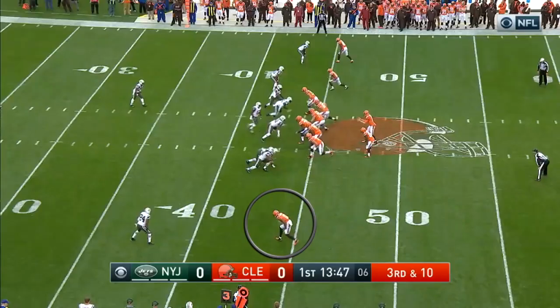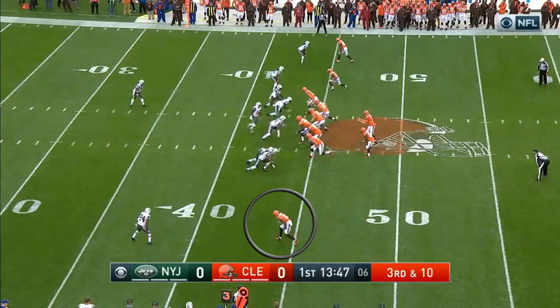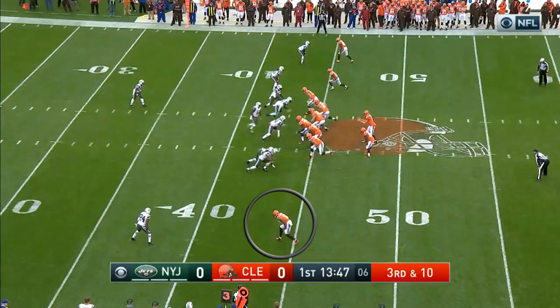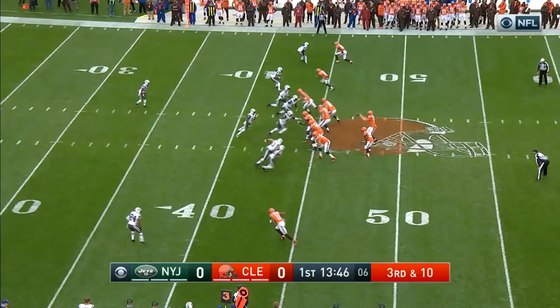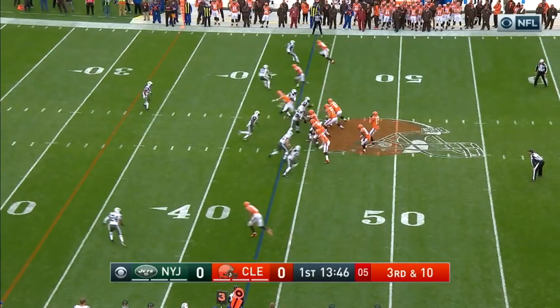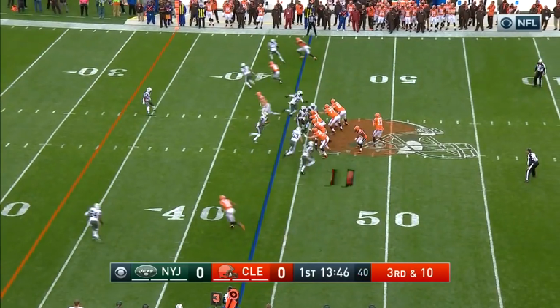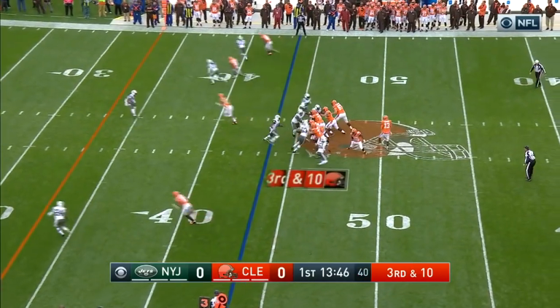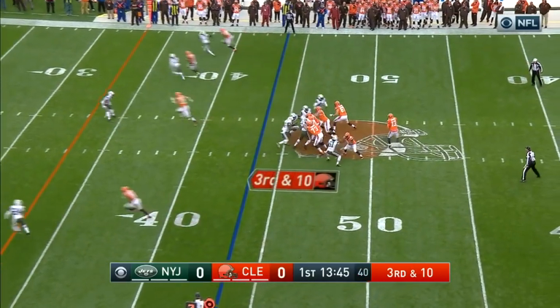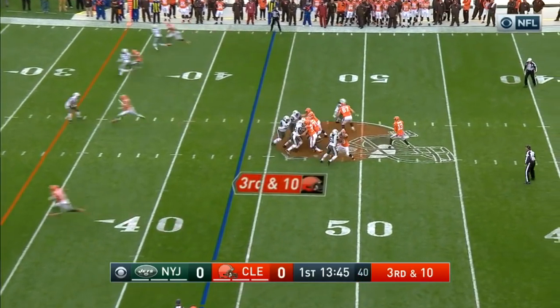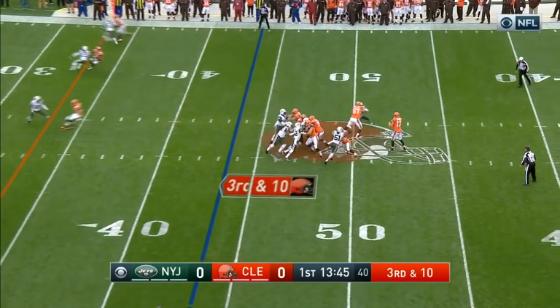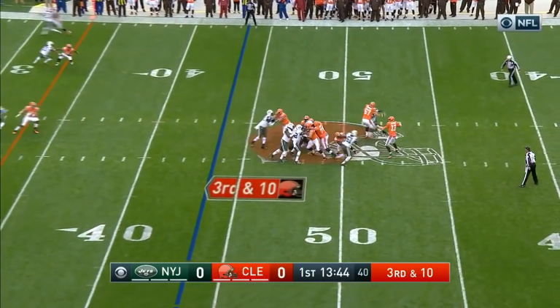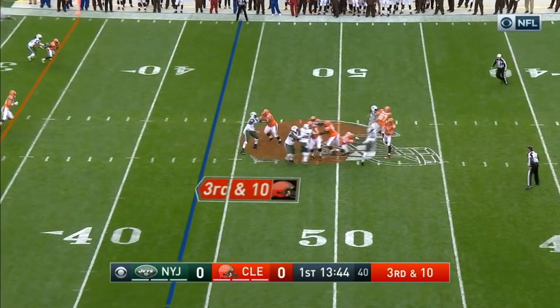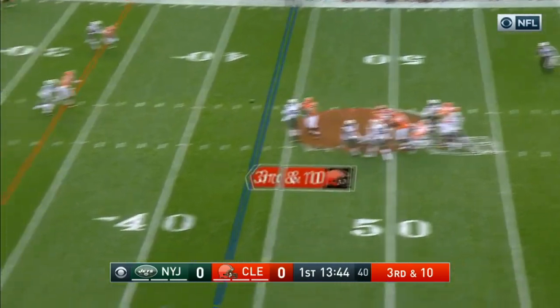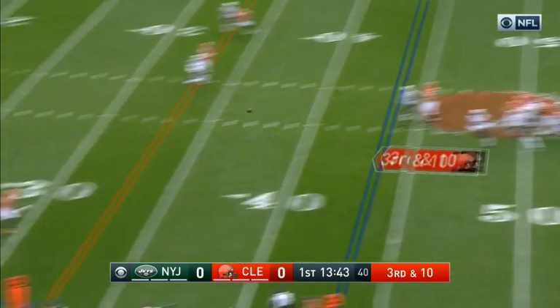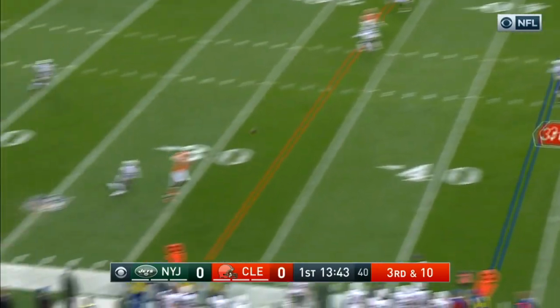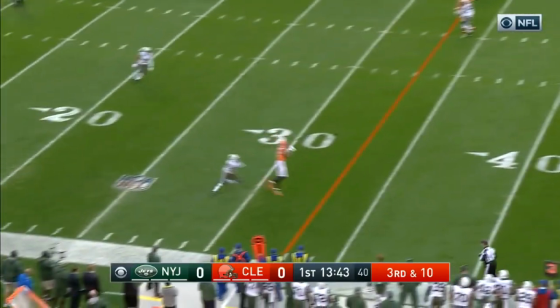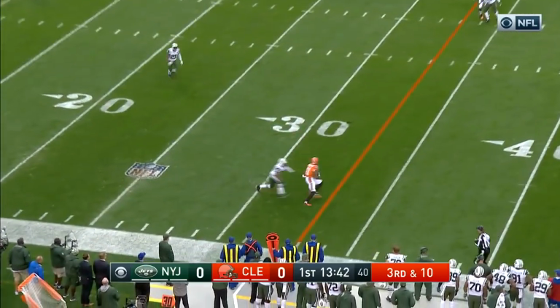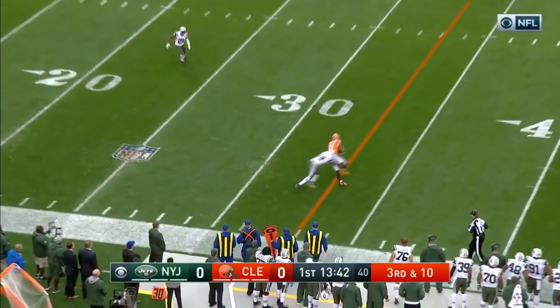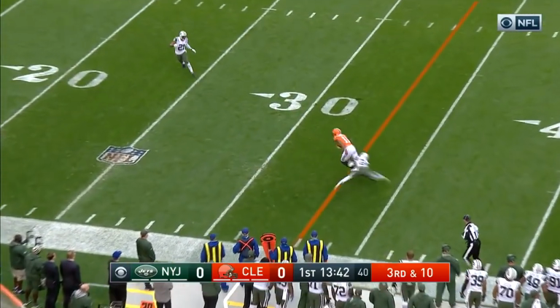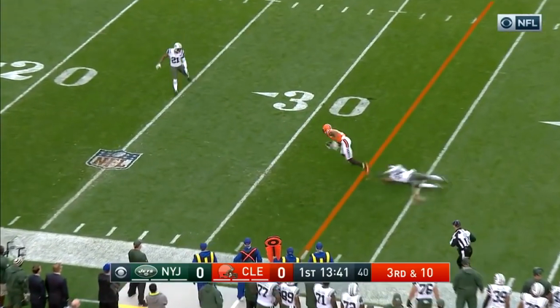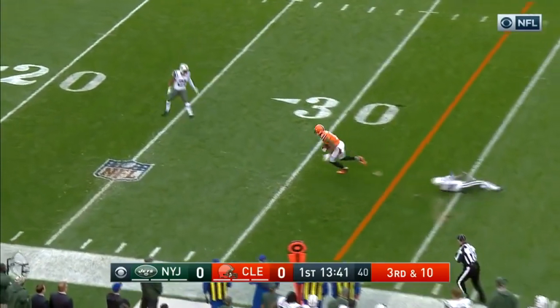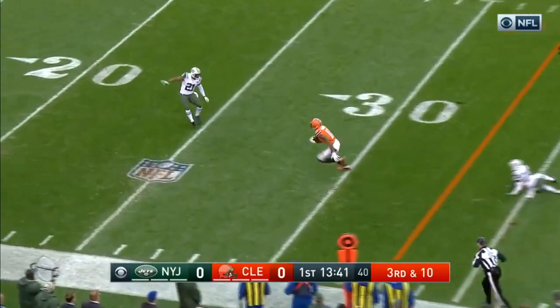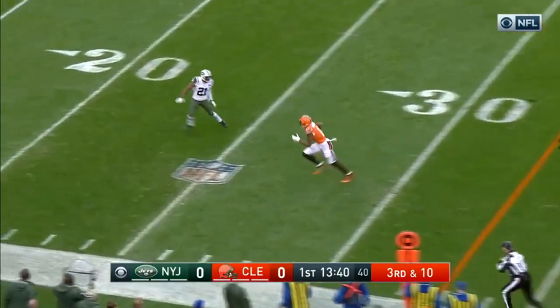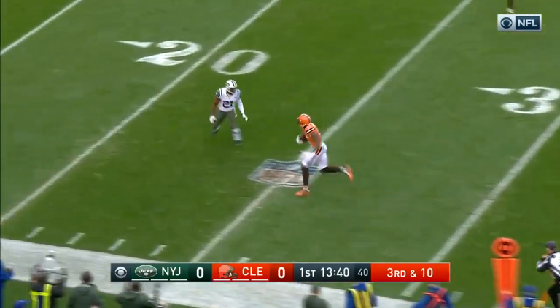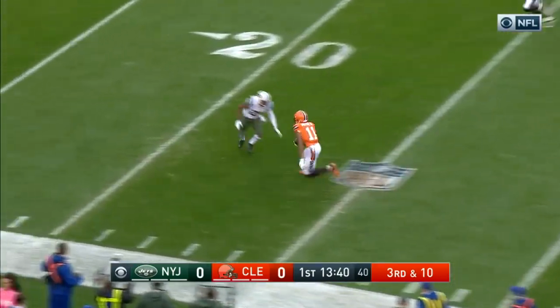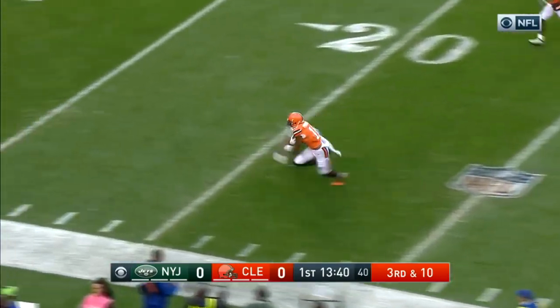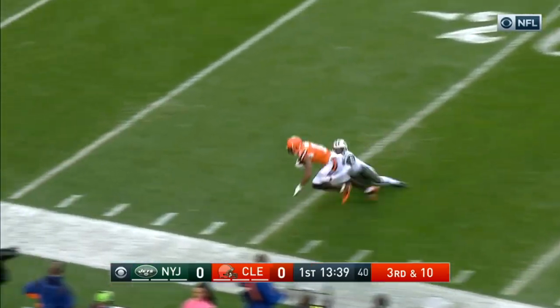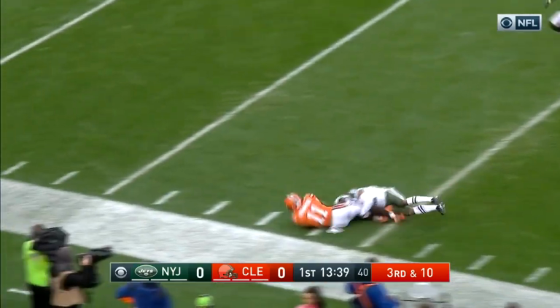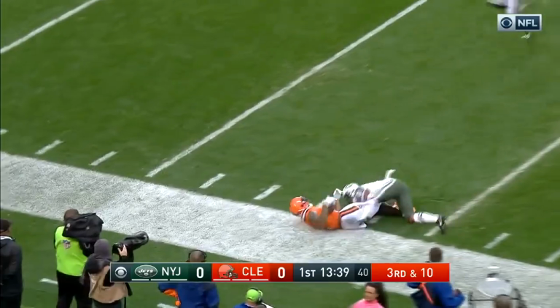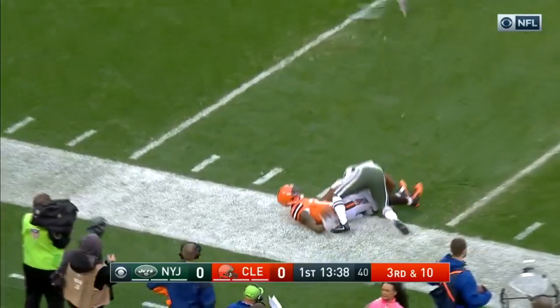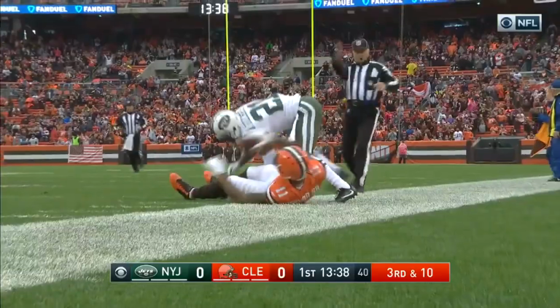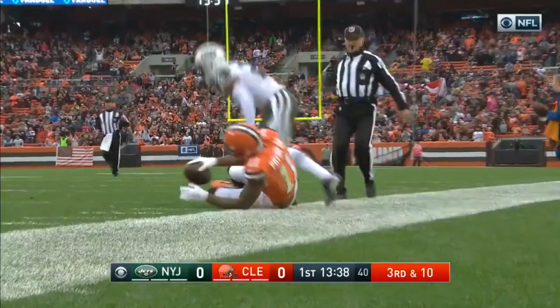Right here we have Terrell Pryor versus Darrelle Revis. This one is a seven route. This route right here is unstoppable on Madden — and if you have Madden, I'm sure you guys know what I'm talking about.